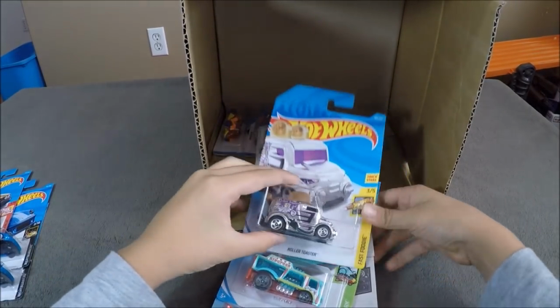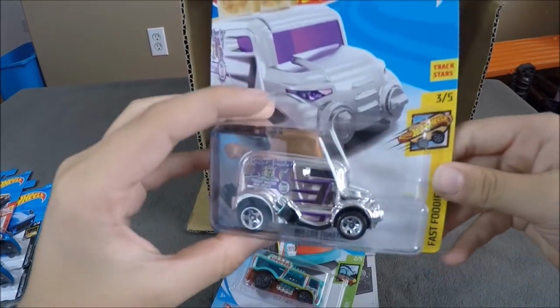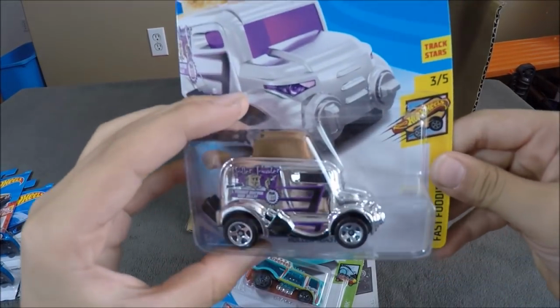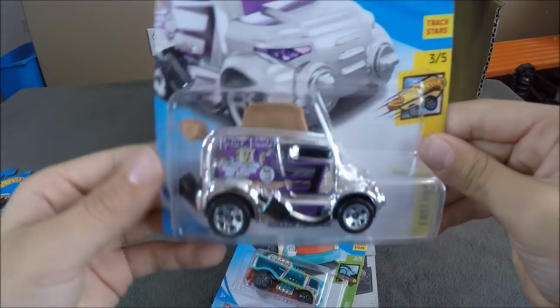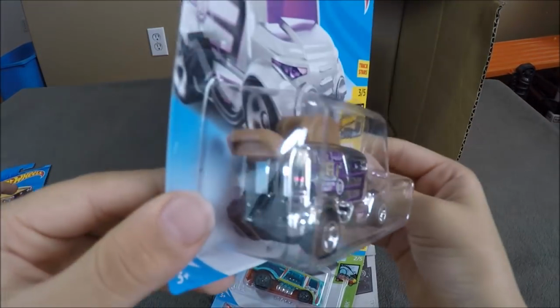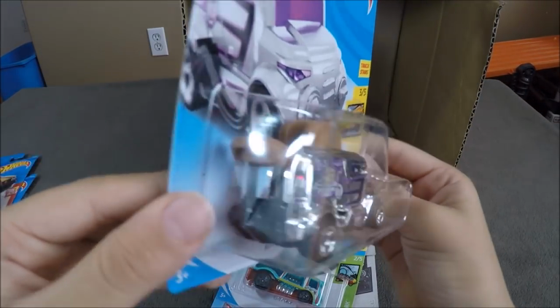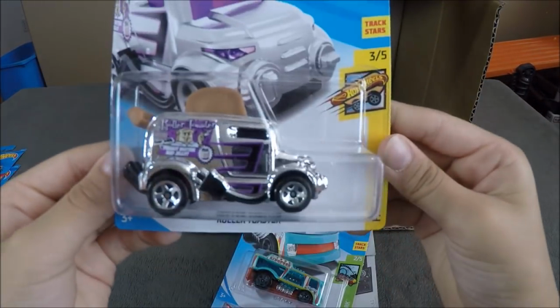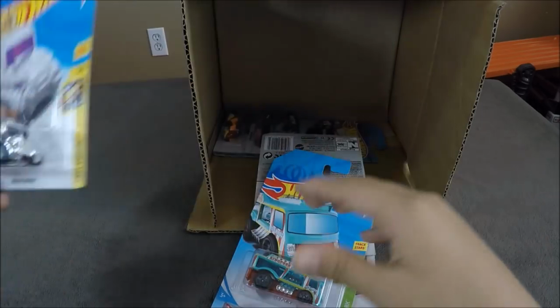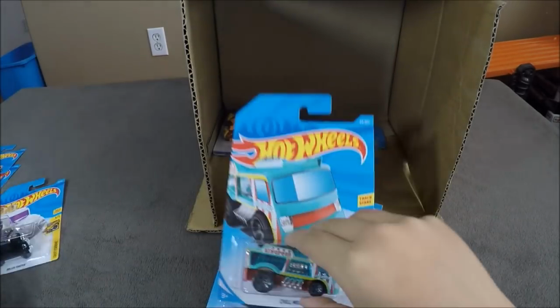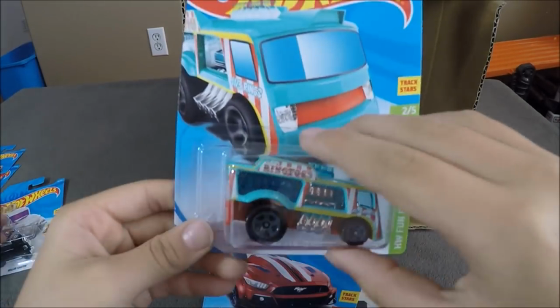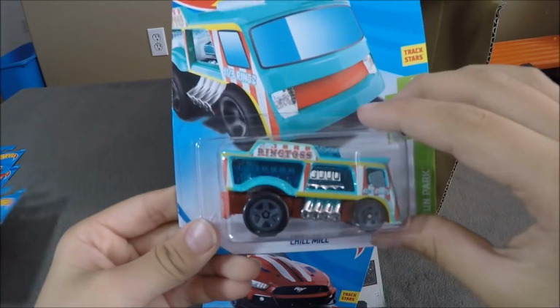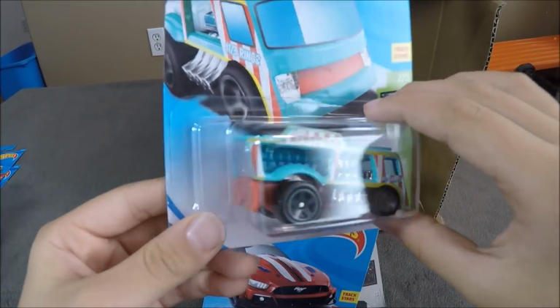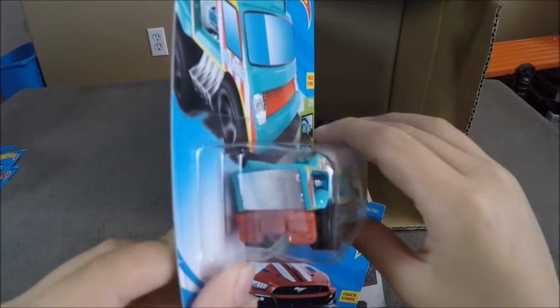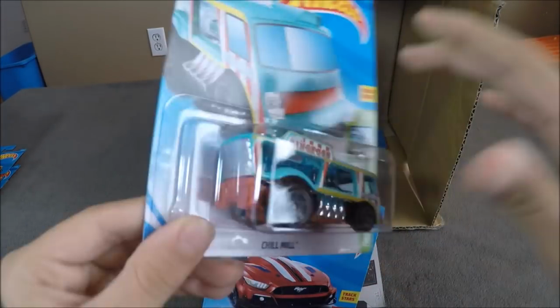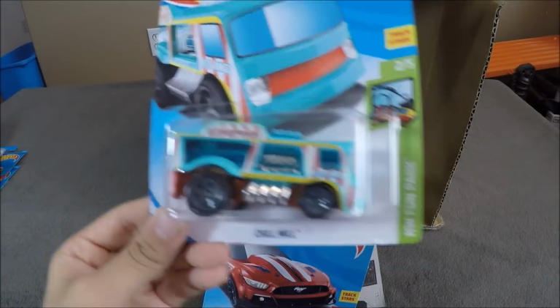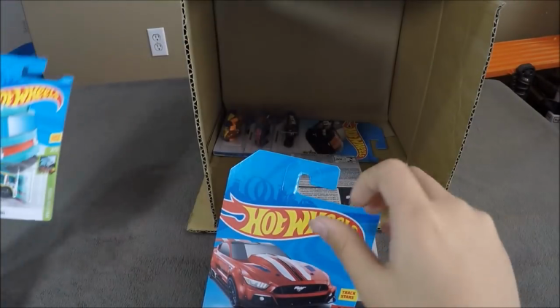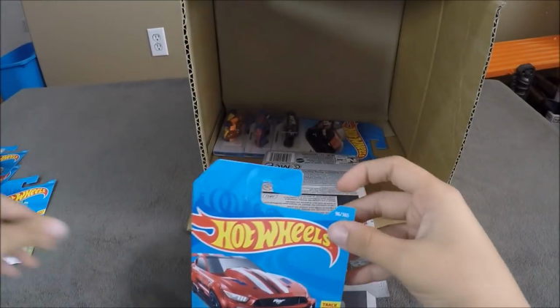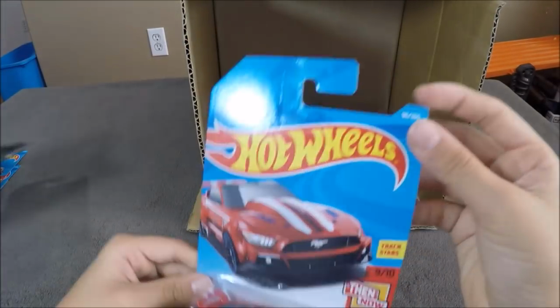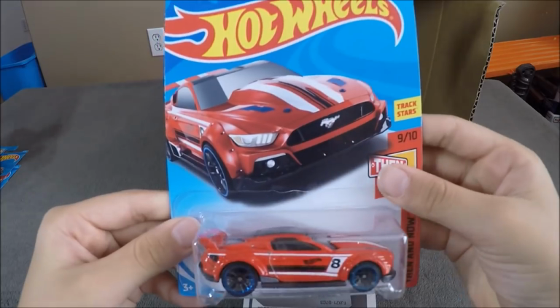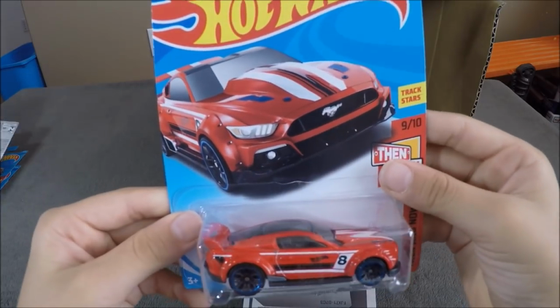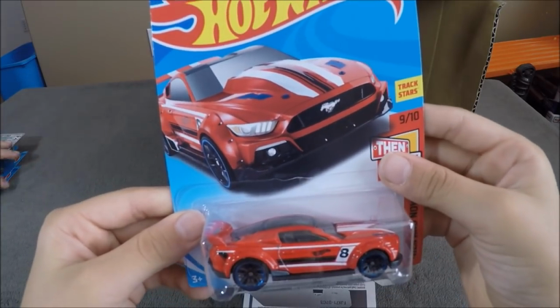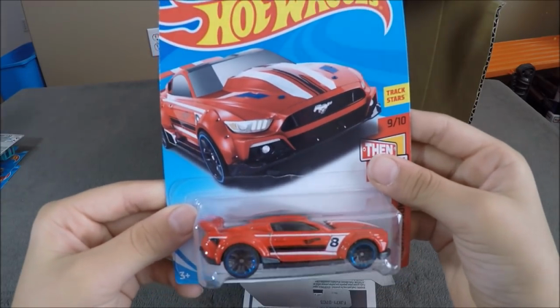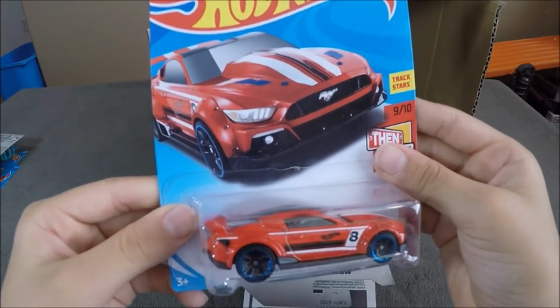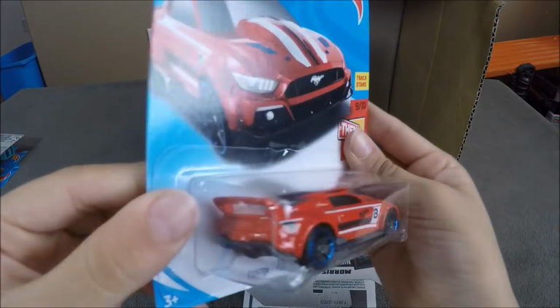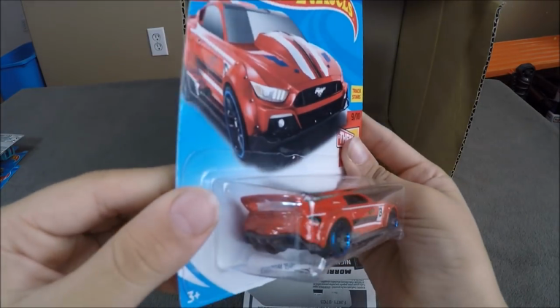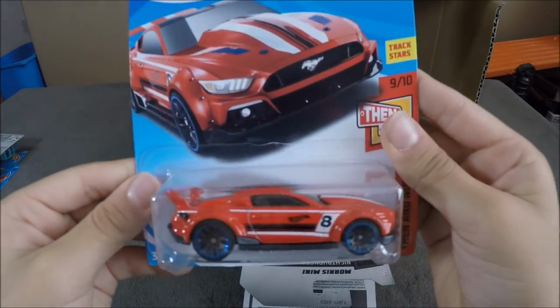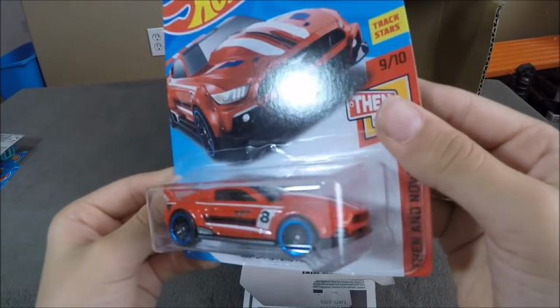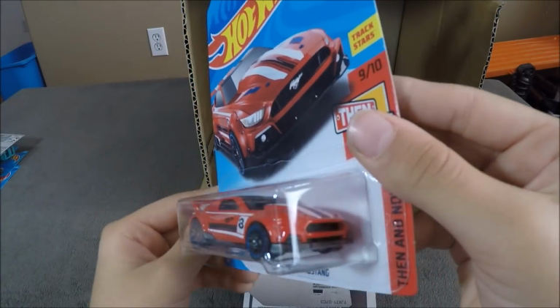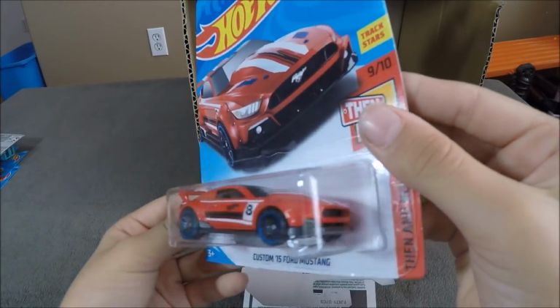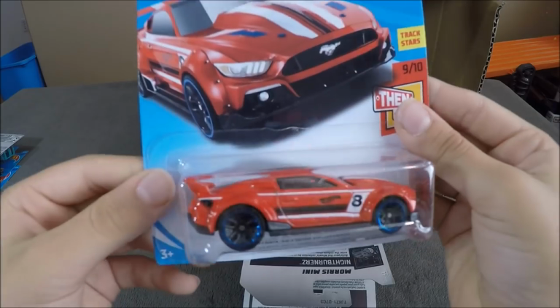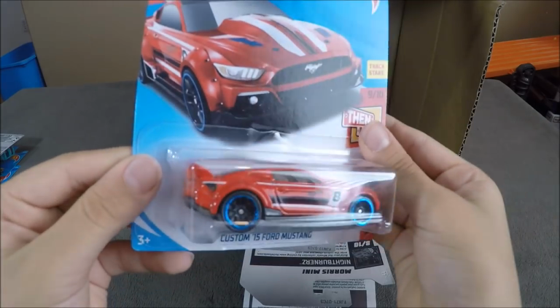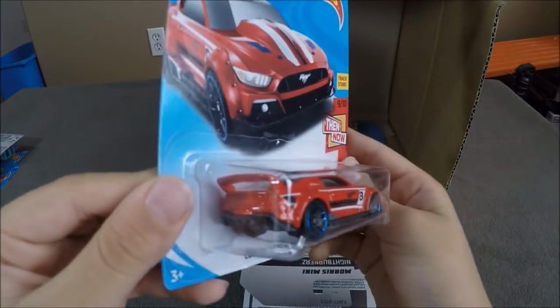Now we have the Roller Toaster, a Chill Mill, and a custom 2015 Ford Mustang in red, white, and blue.